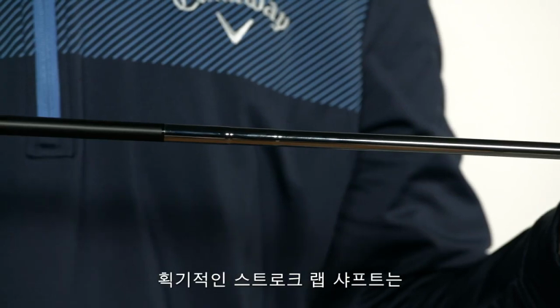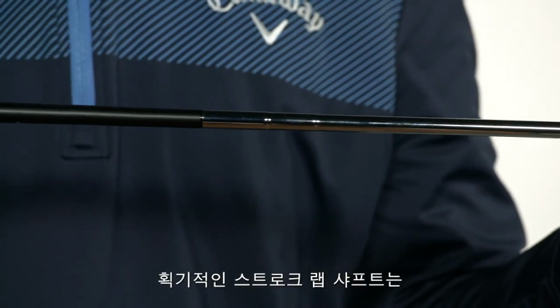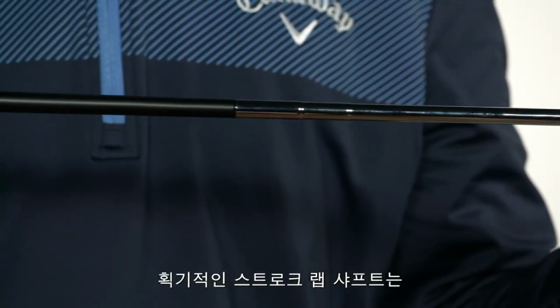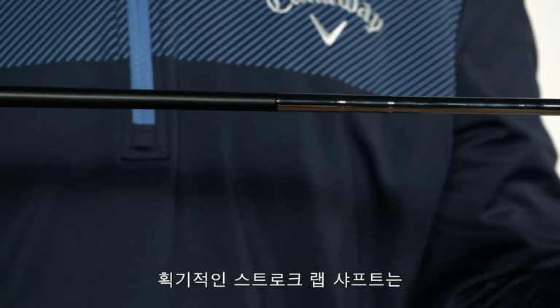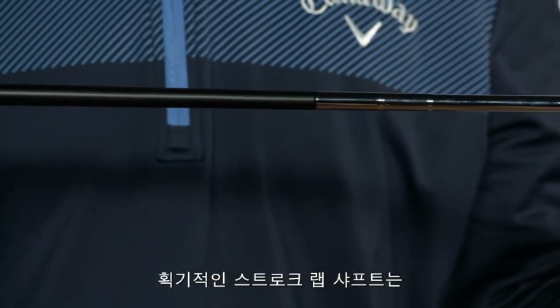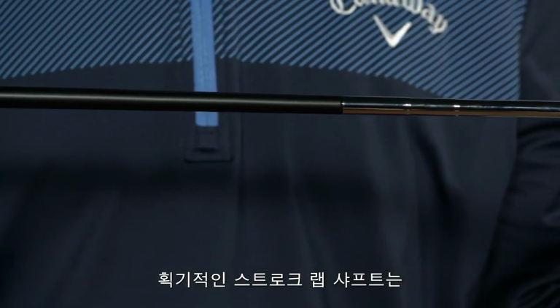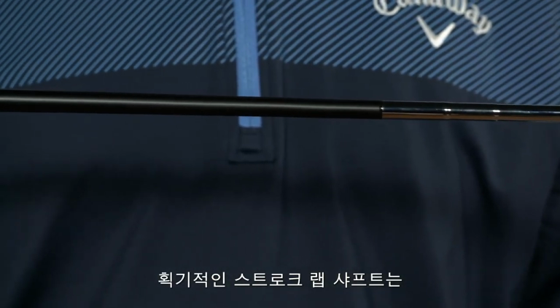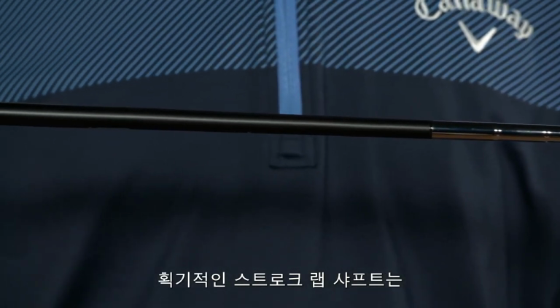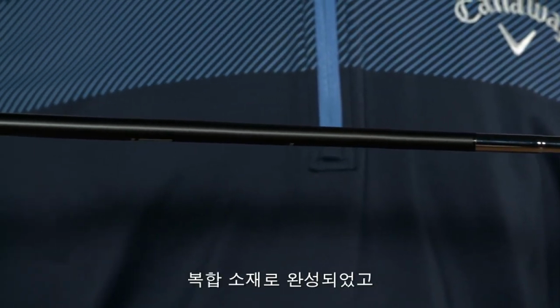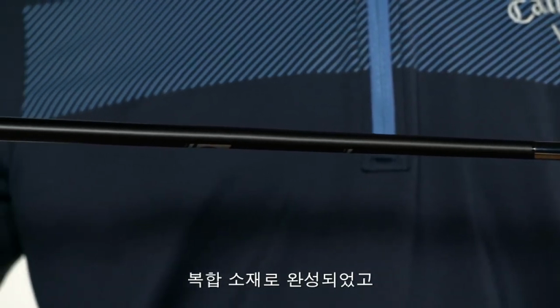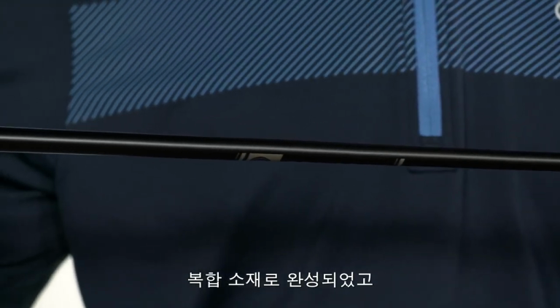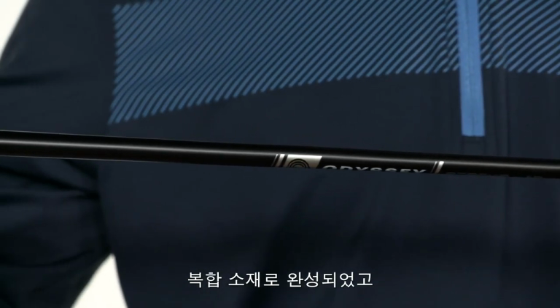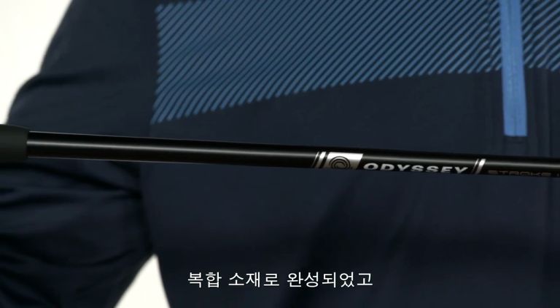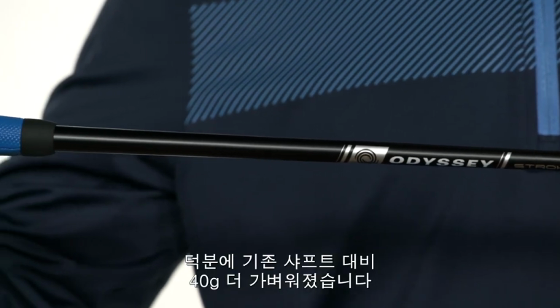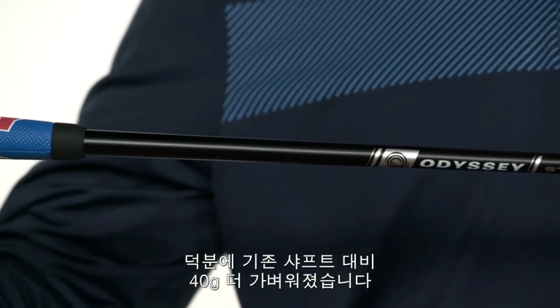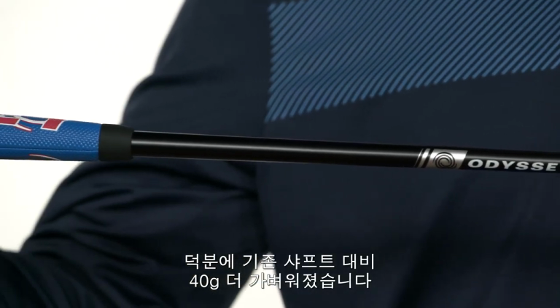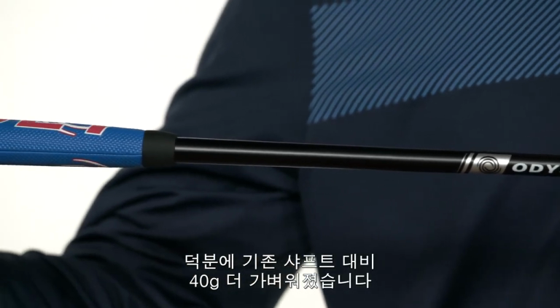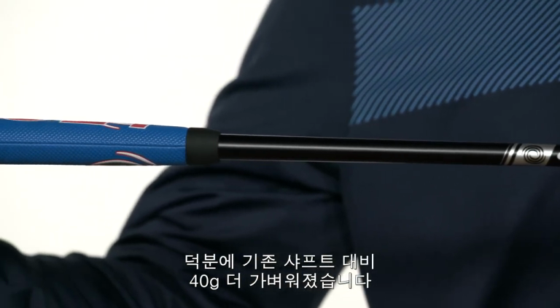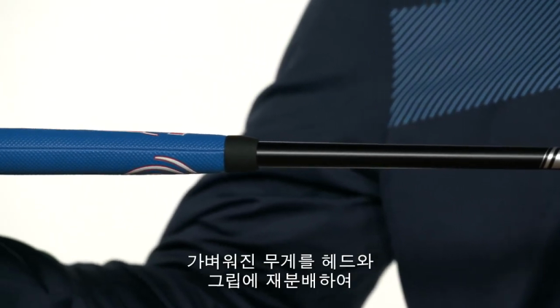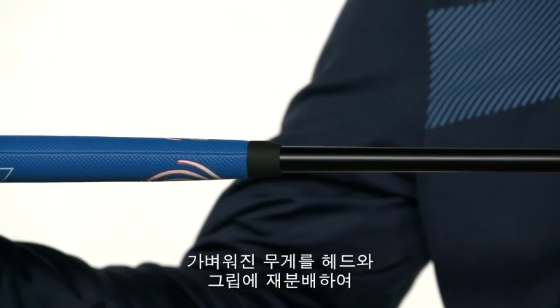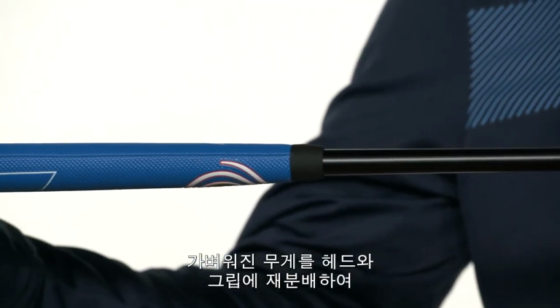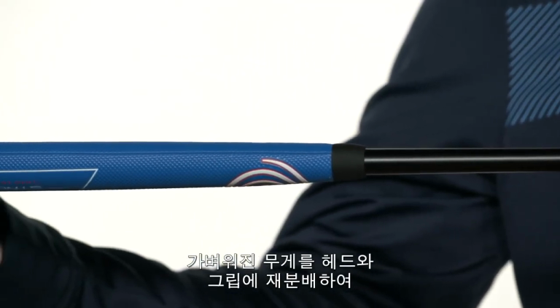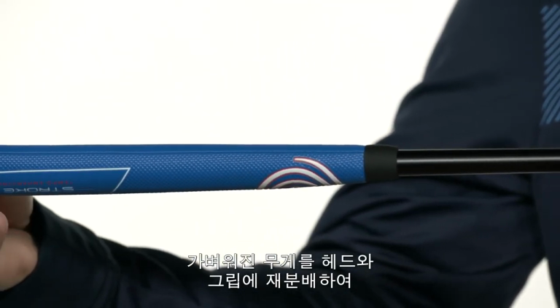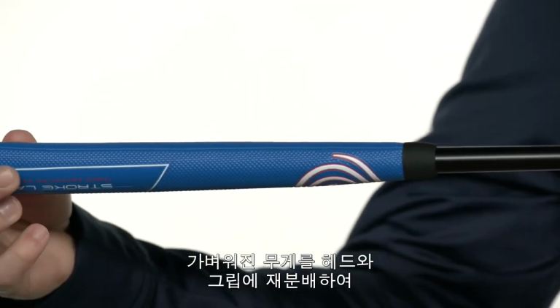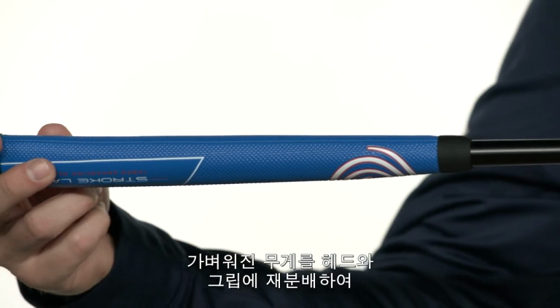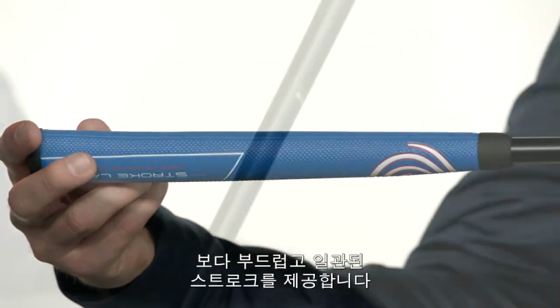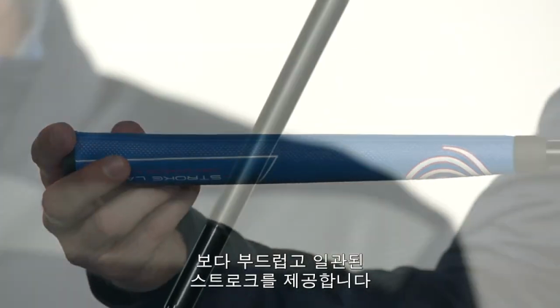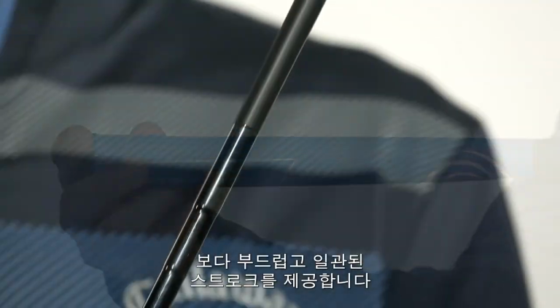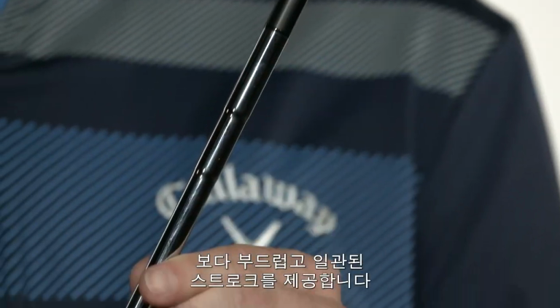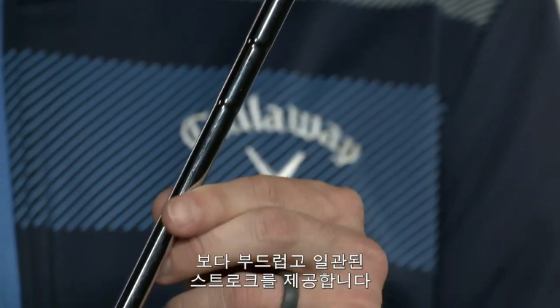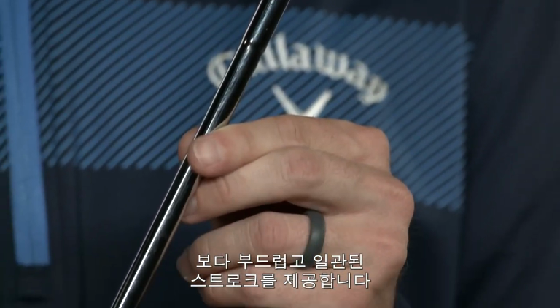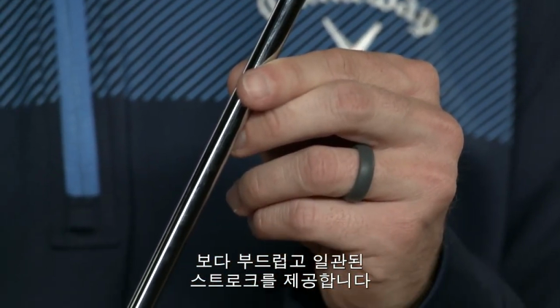Triple Track putters come with our game-changing Stroke Lab shaft technology. With this multi-material shaft design, we are able to remove 40 grams from the shaft and redistribute it to the head and grip end of the putter to help golfers repeat a smoother and more consistent stroke.